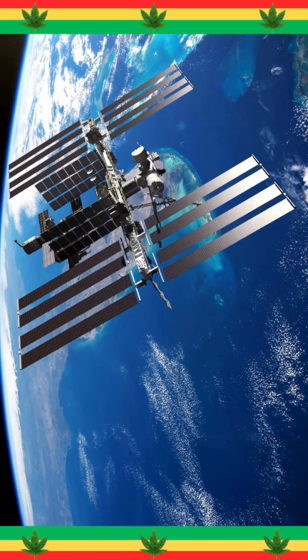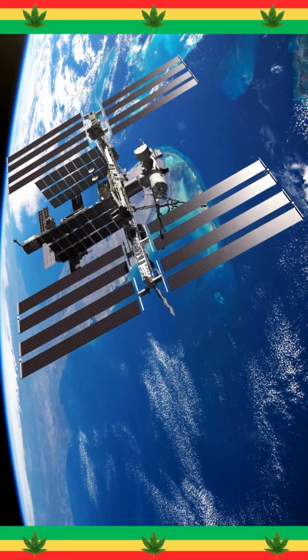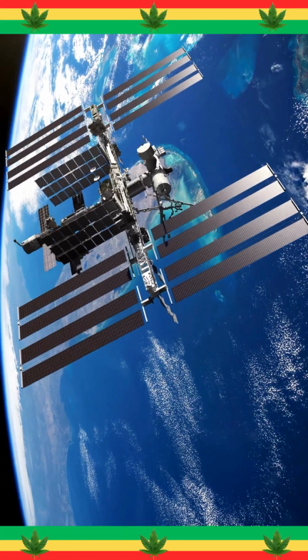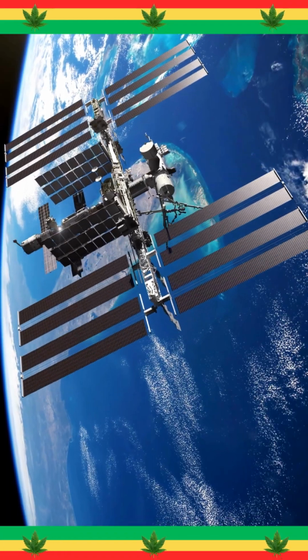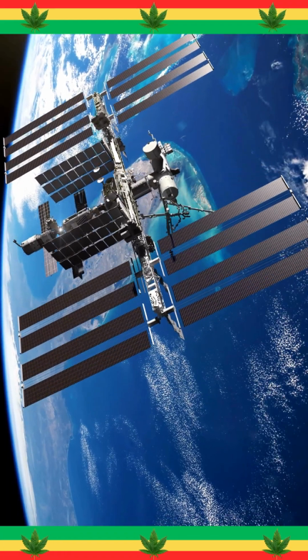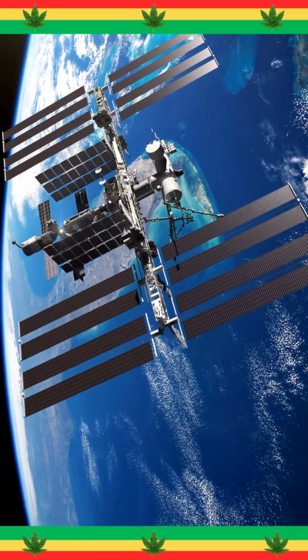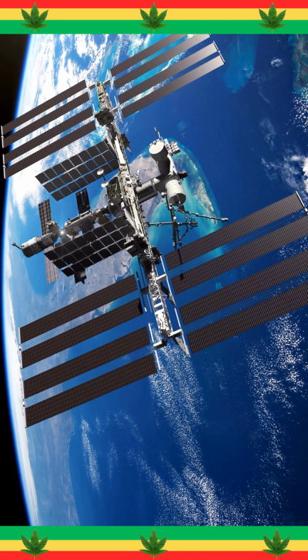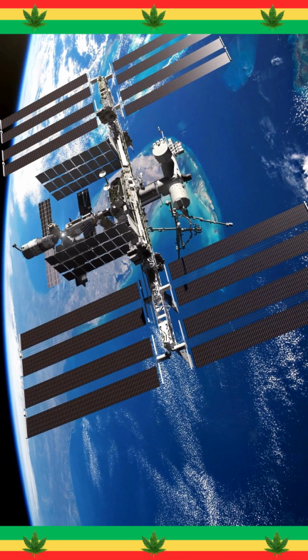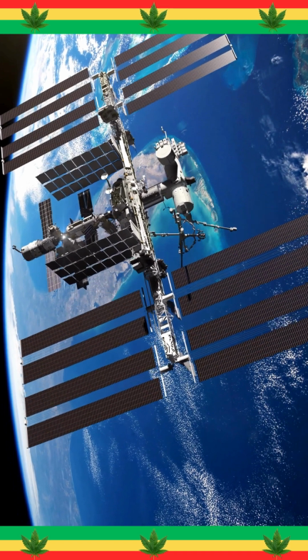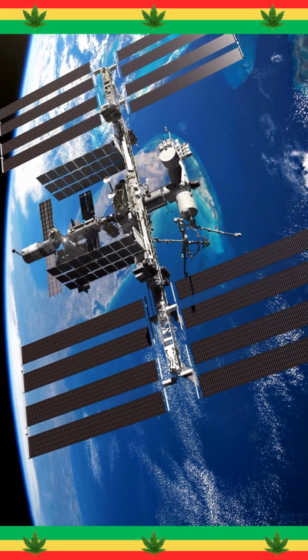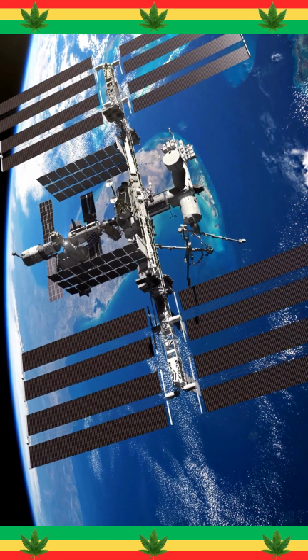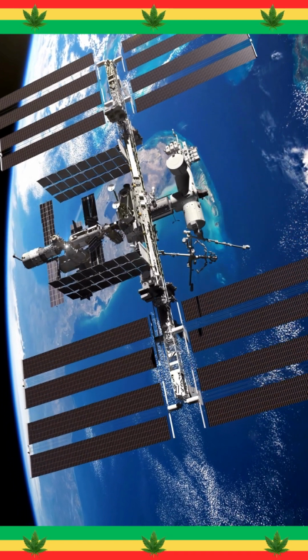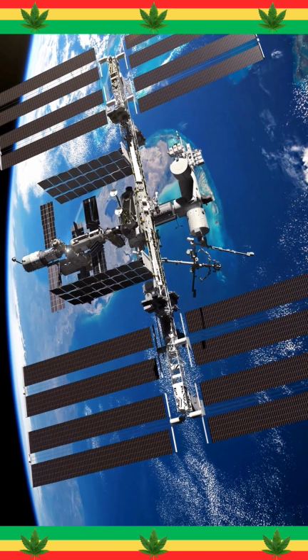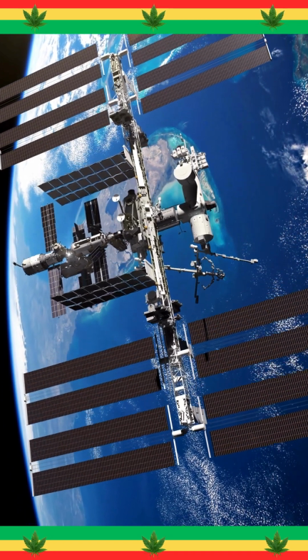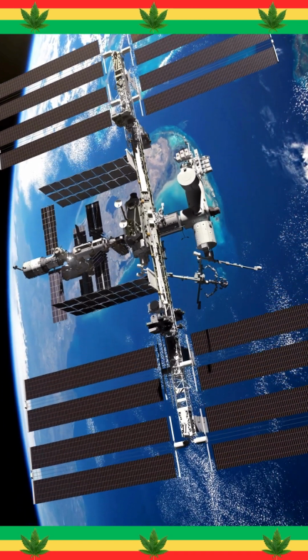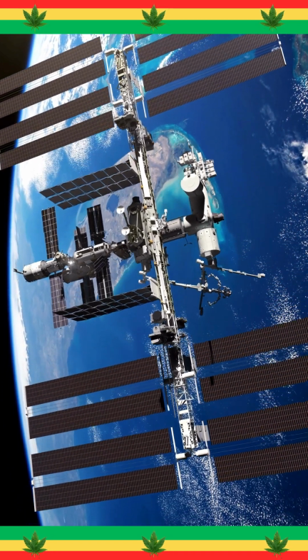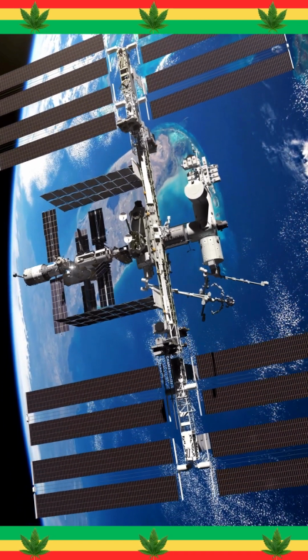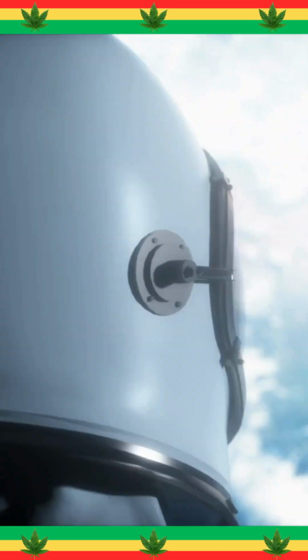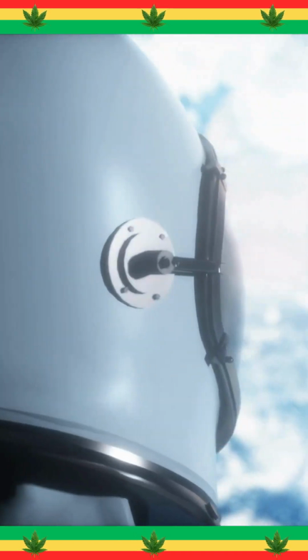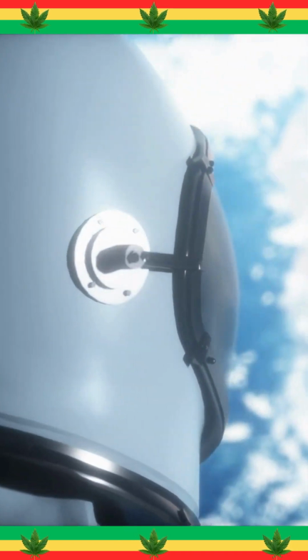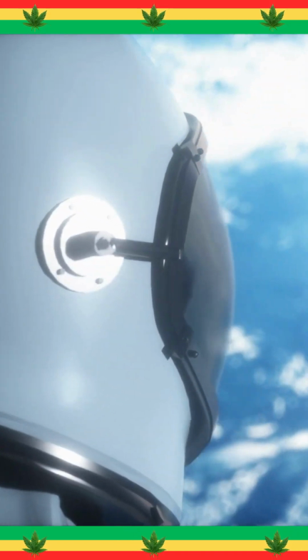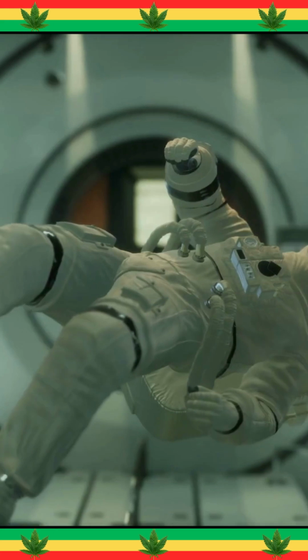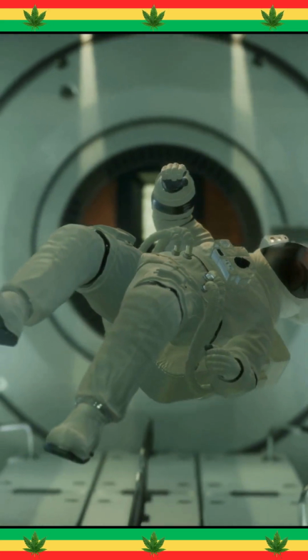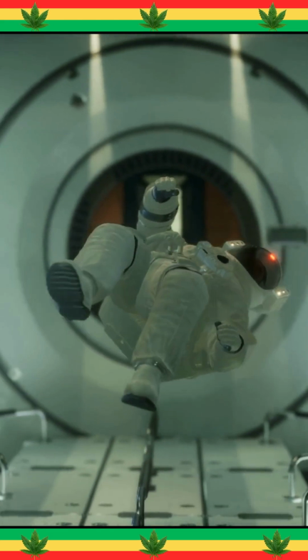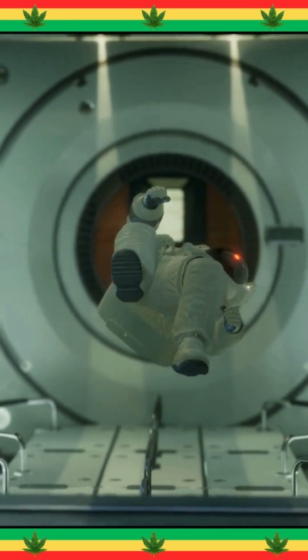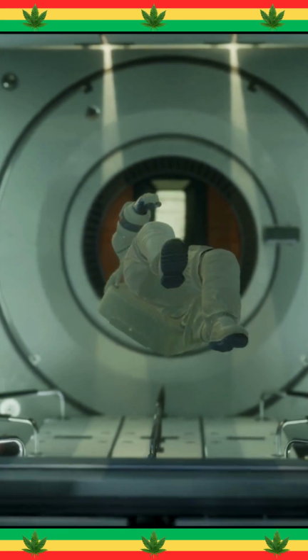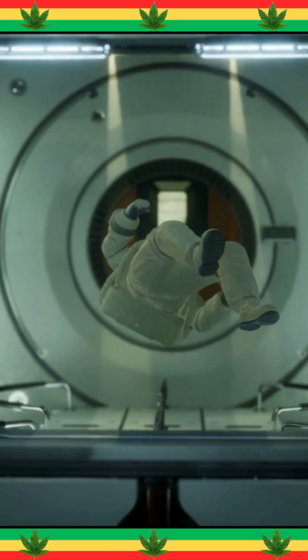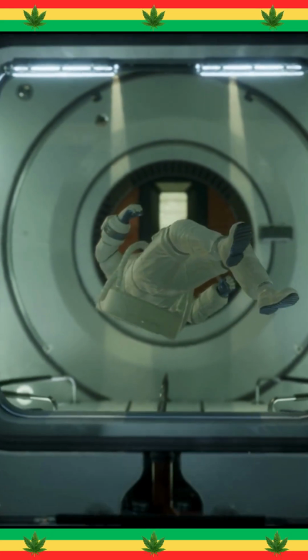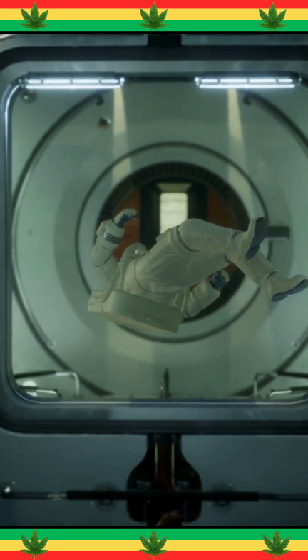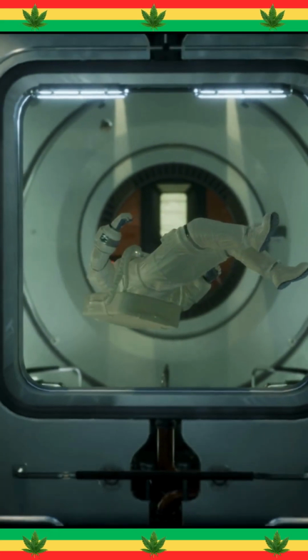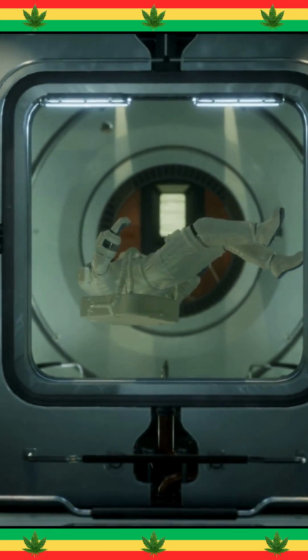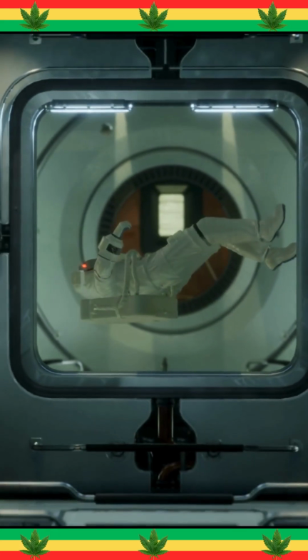From Earth-bound blueprints to an orbiting masterpiece, the ISS proves that engineering miracles don't just happen on the ground — they happen in space. Stick around, because in the next episode, we explore what it's really like to live up there.